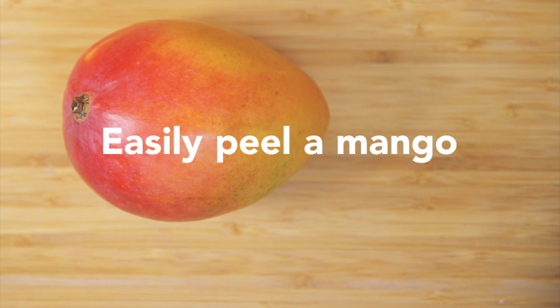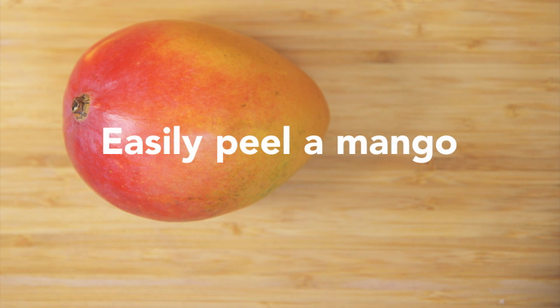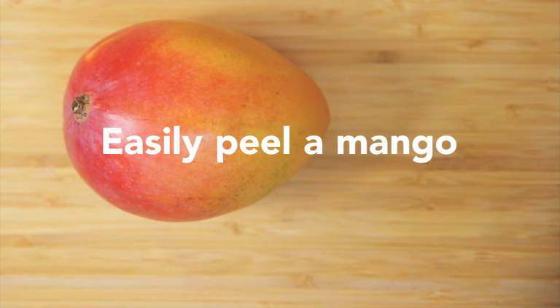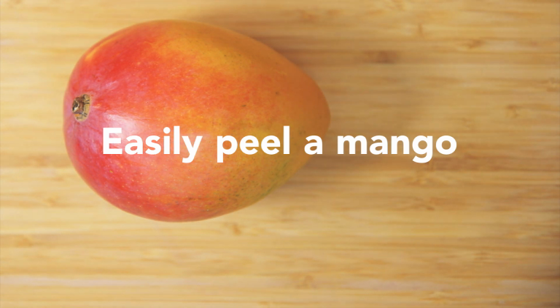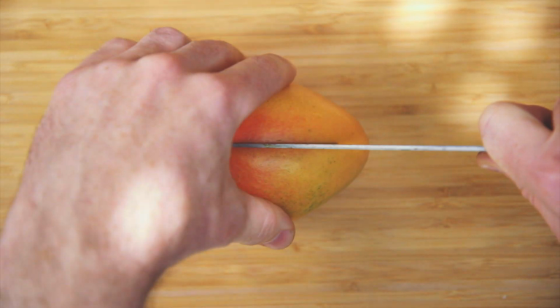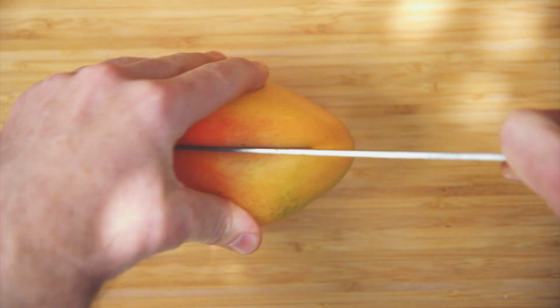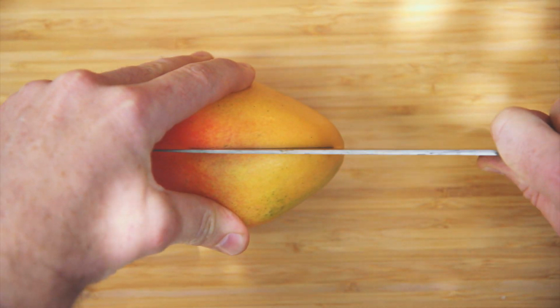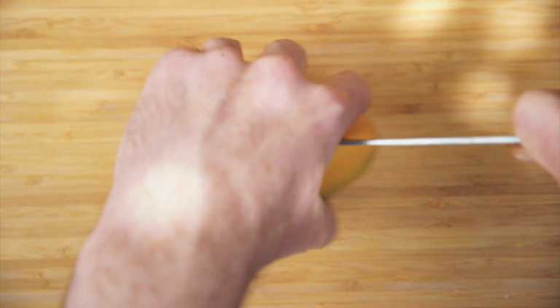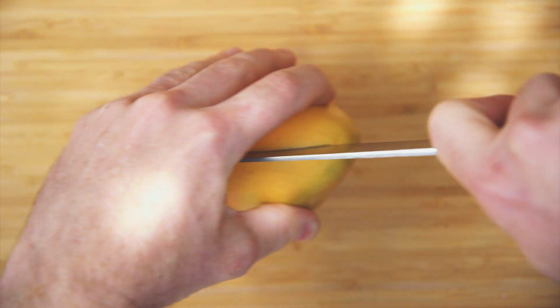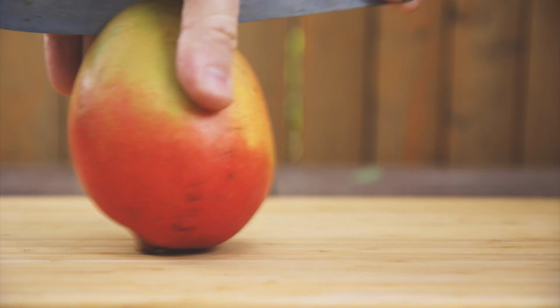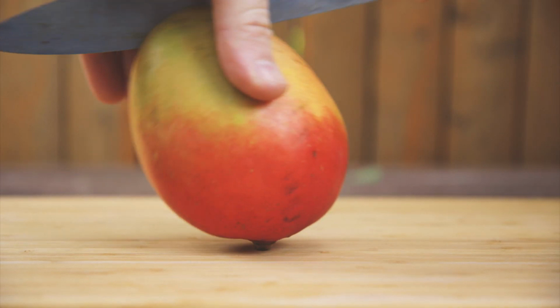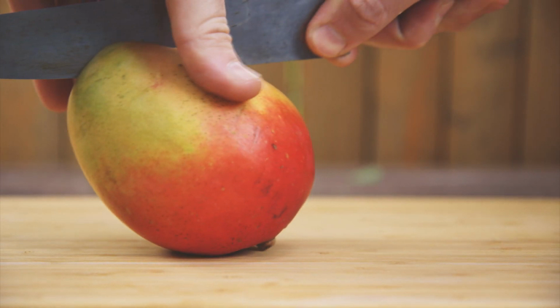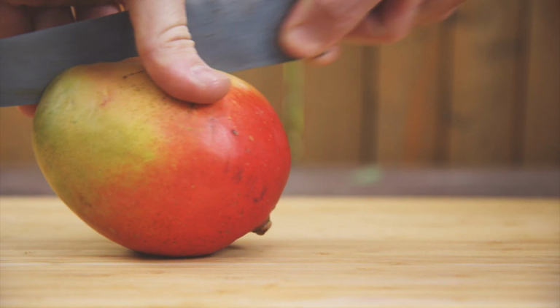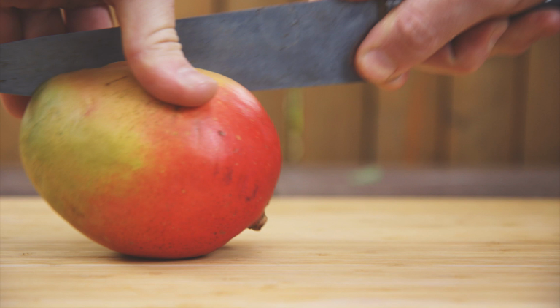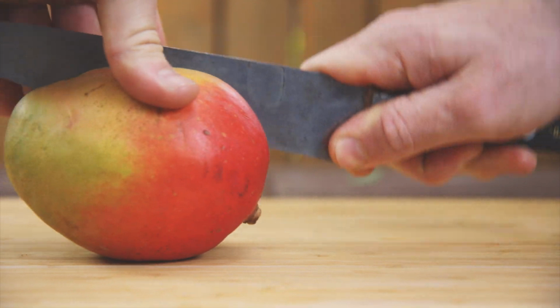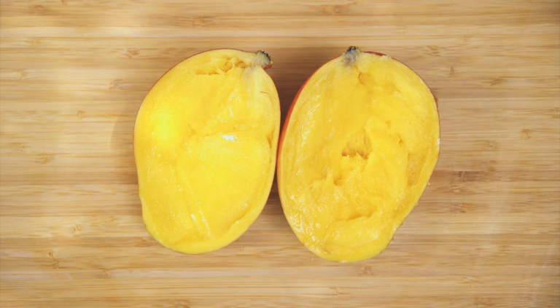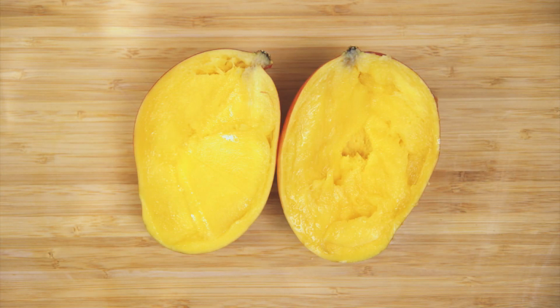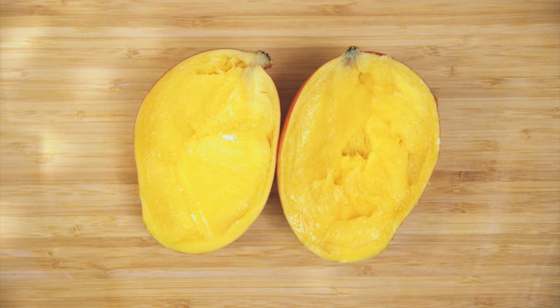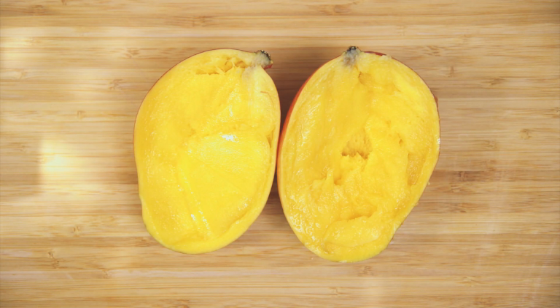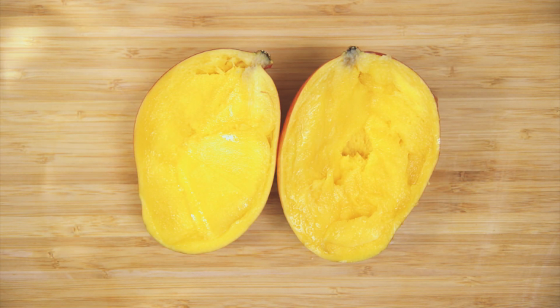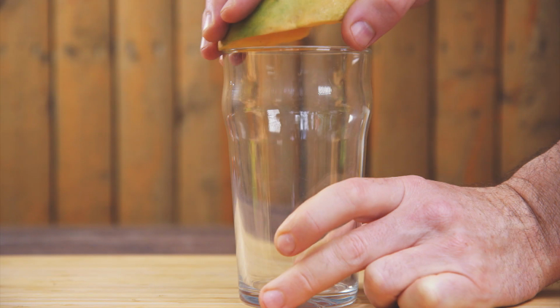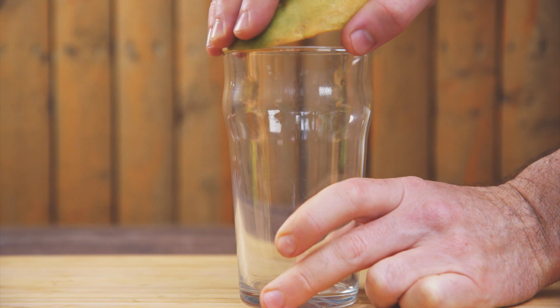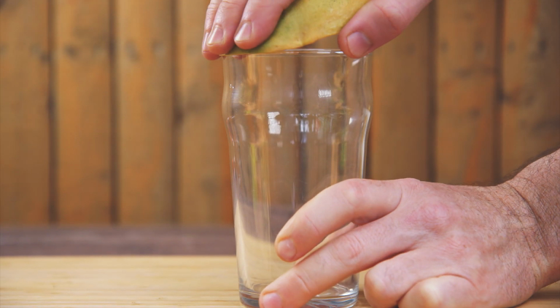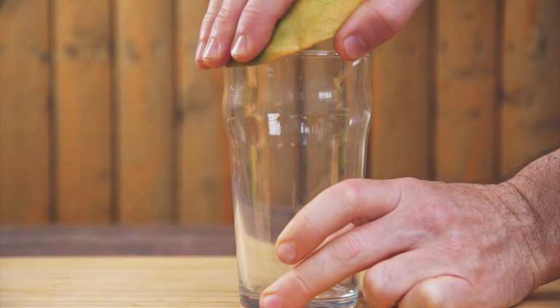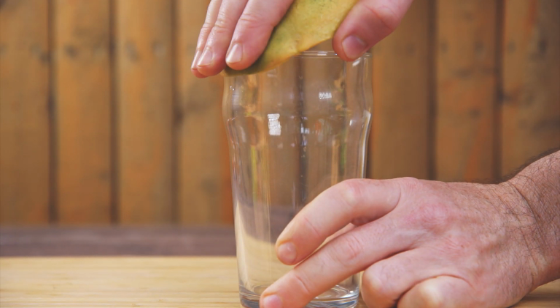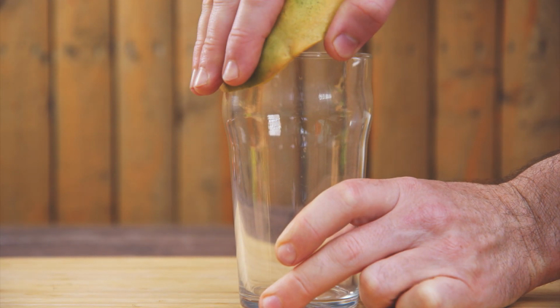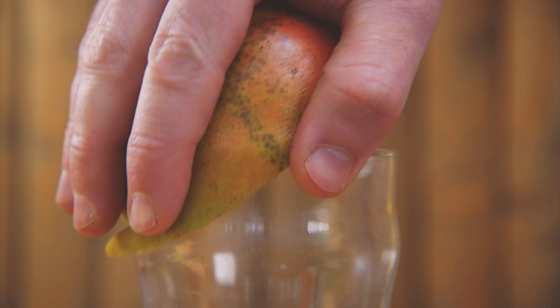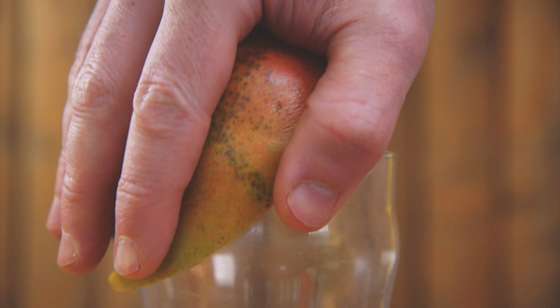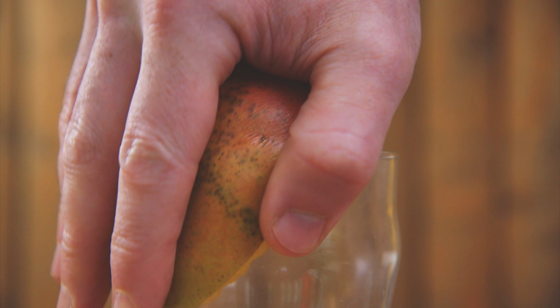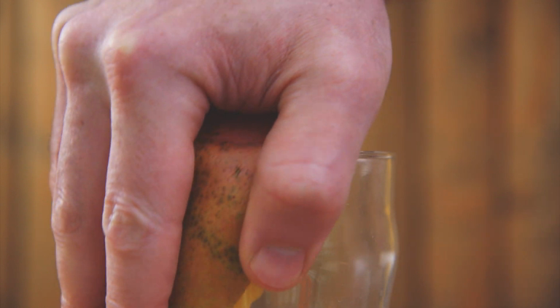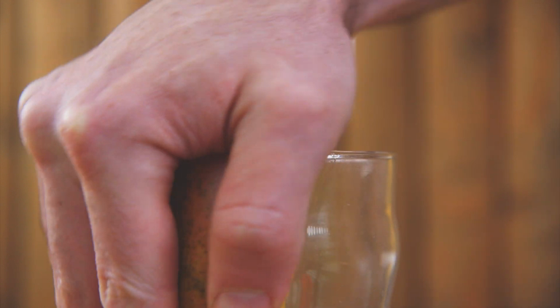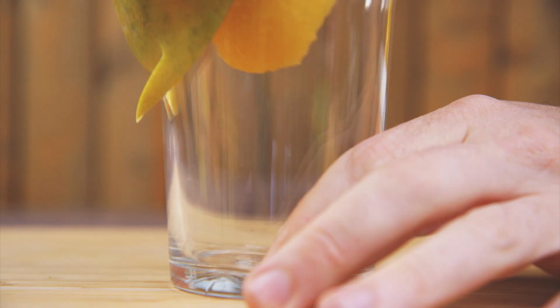To easily peel the skin off a mango, cut it in half and remove the pit. Slide the edge of the mango along the rim of the glass.